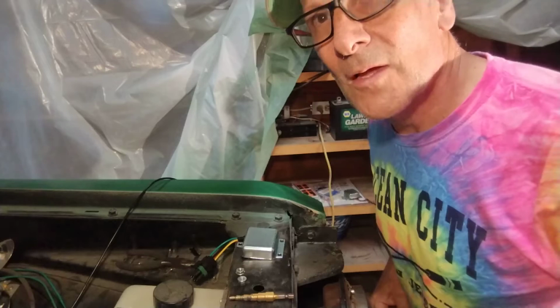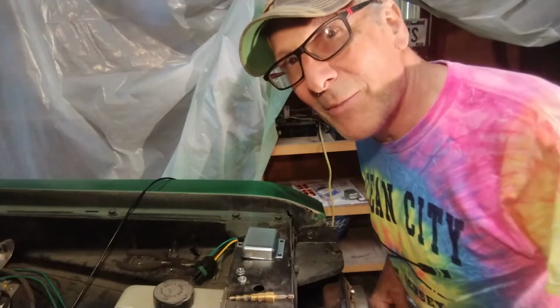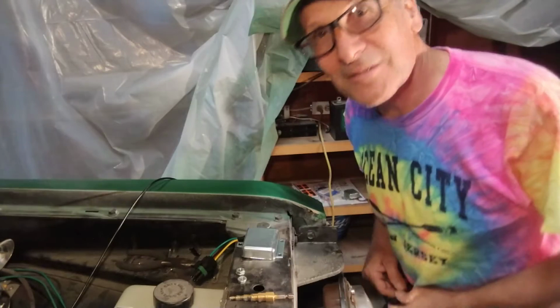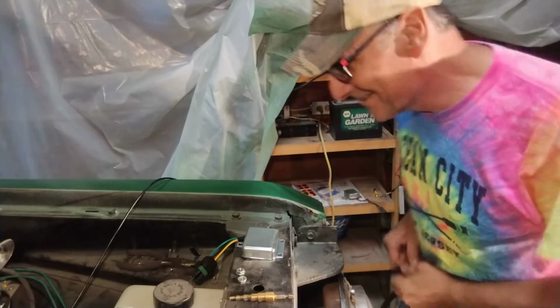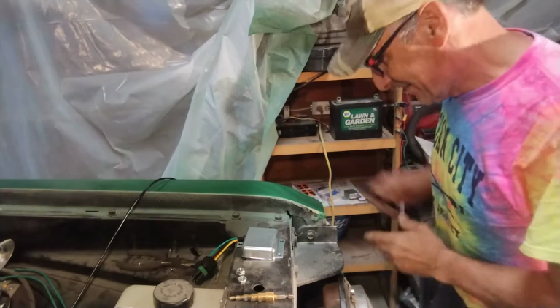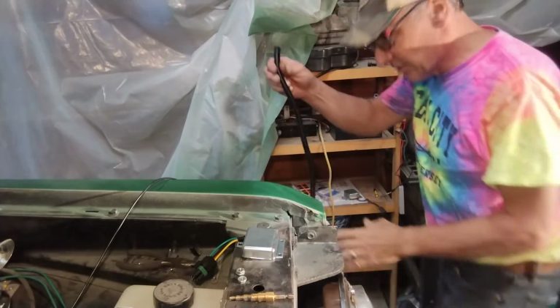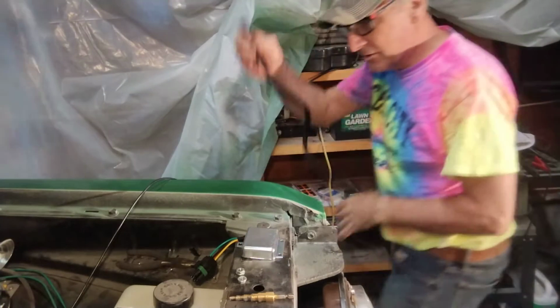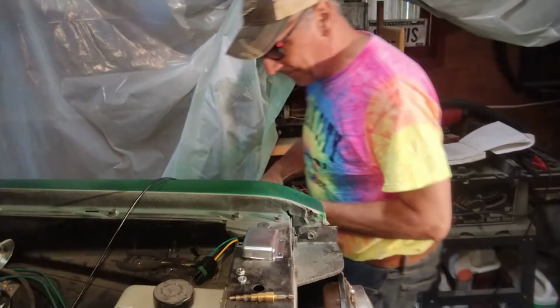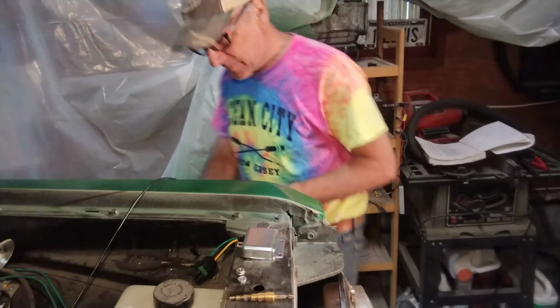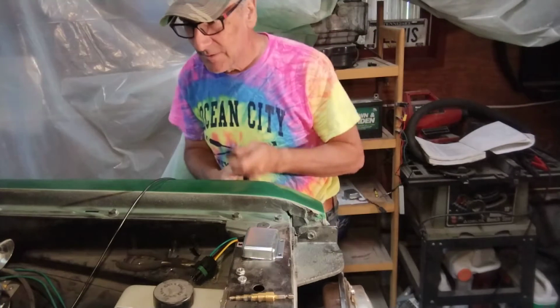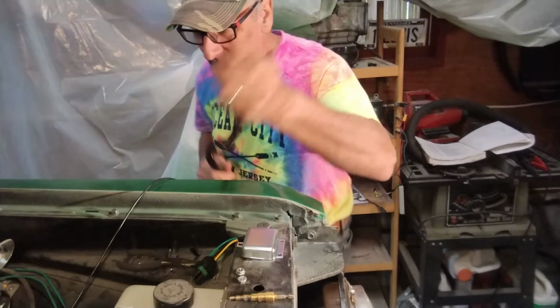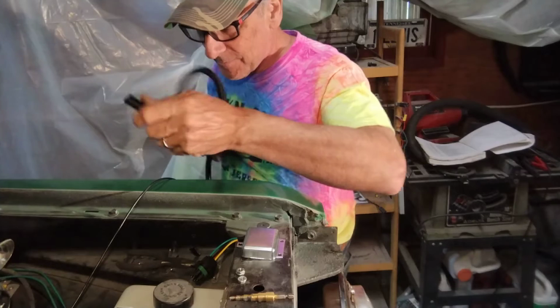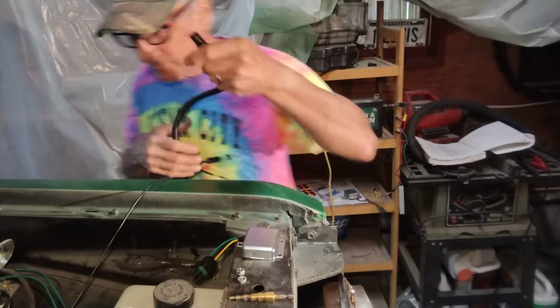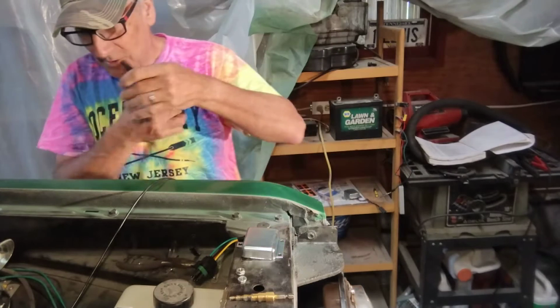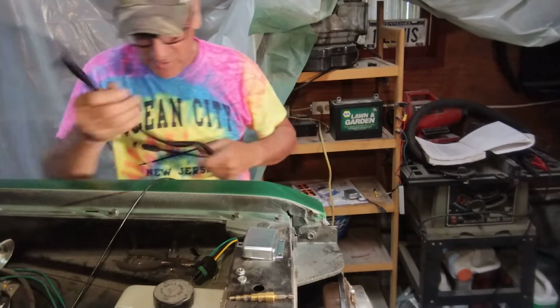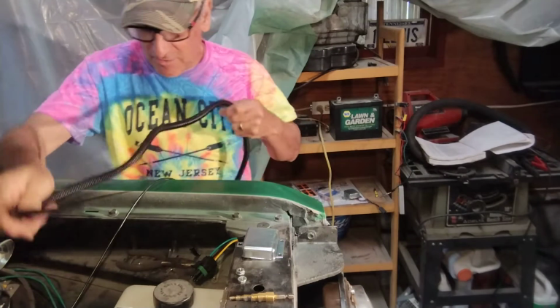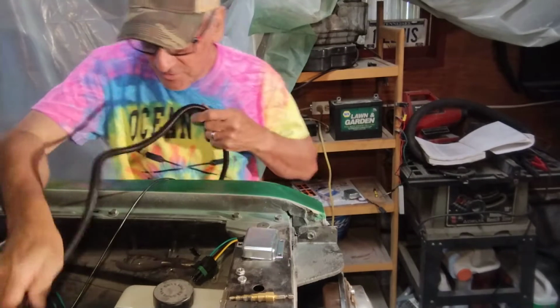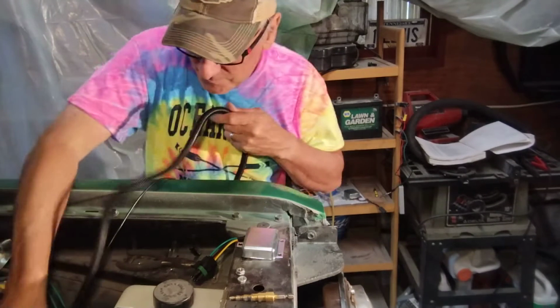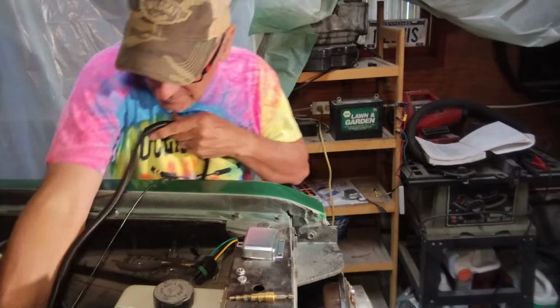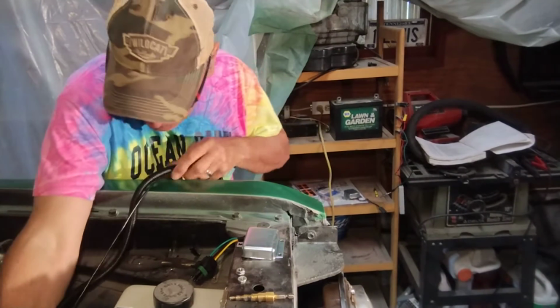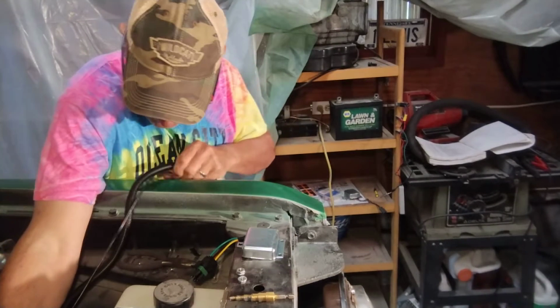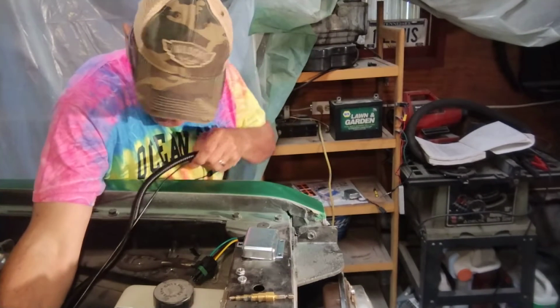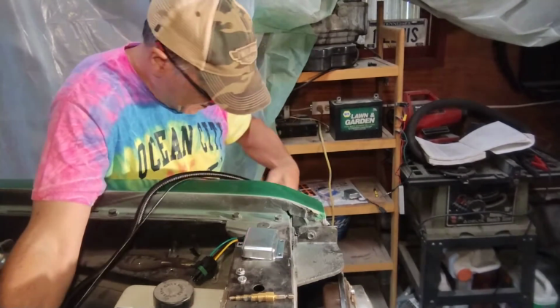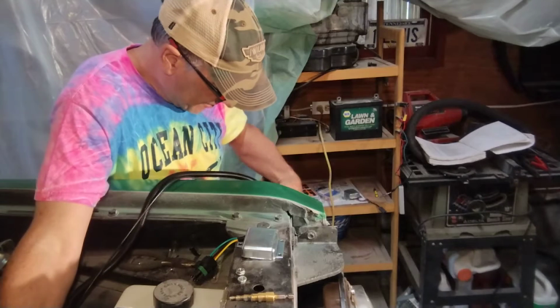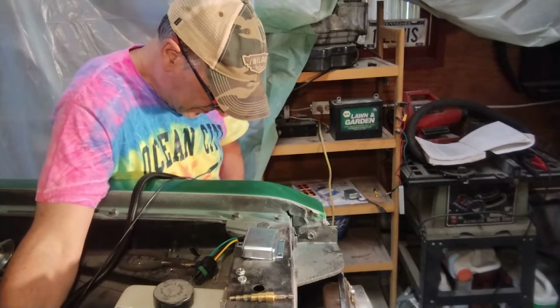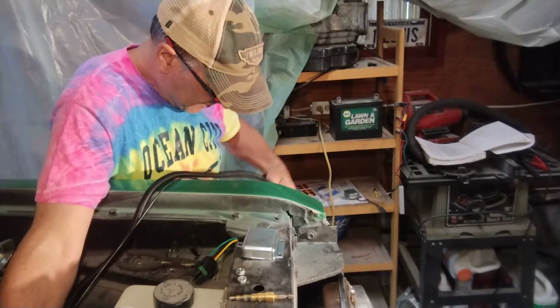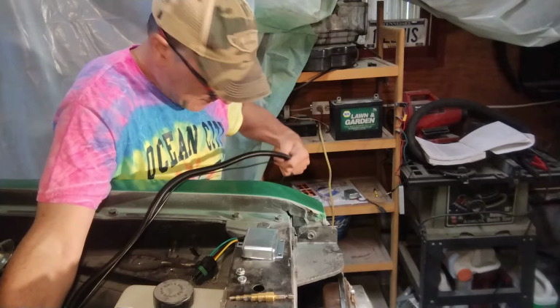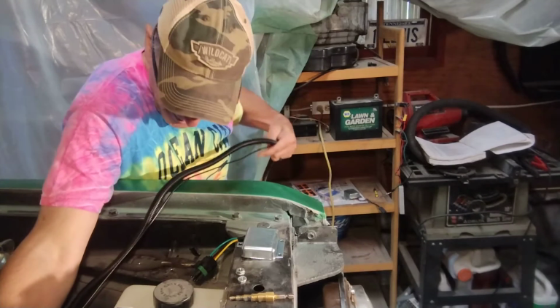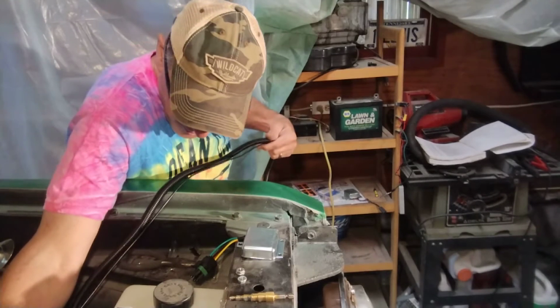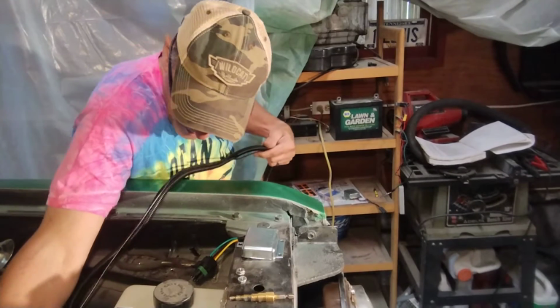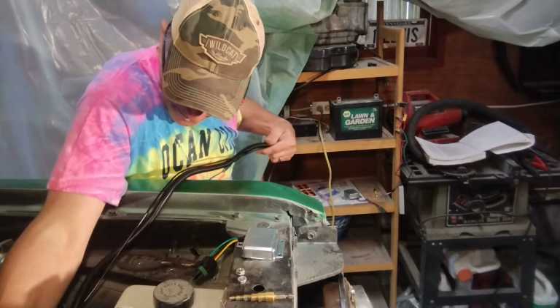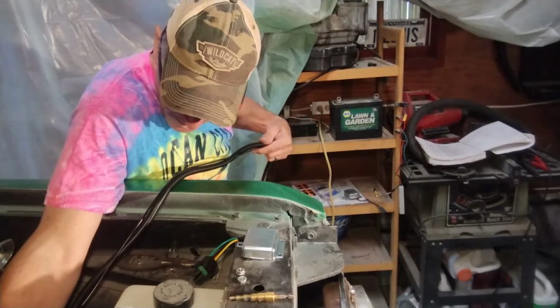I'm back. I got the loom here. I always leave a little extra length here, so I'm not going to cut this — I'm going to cut the loom but I'm not going to cut the wire.